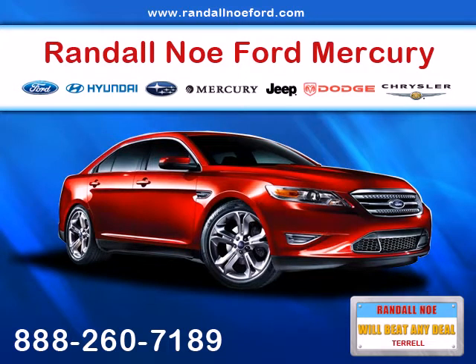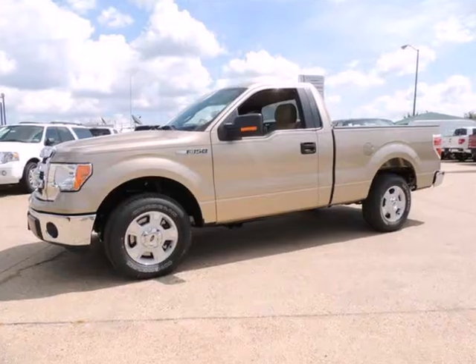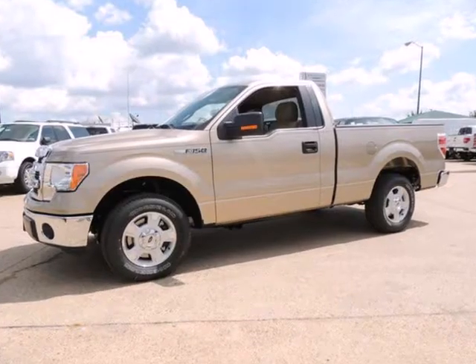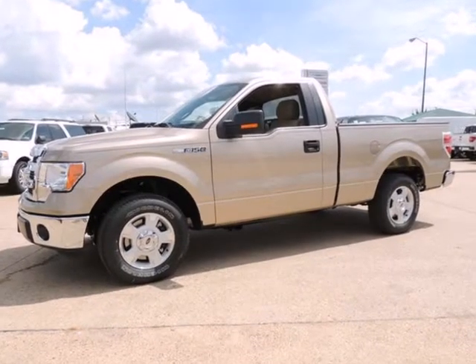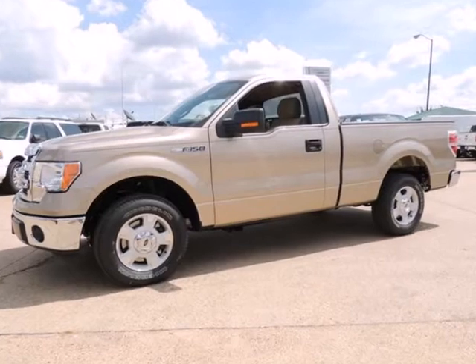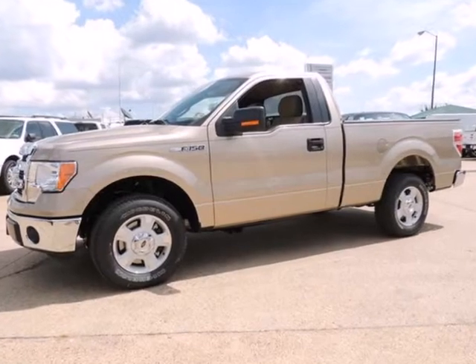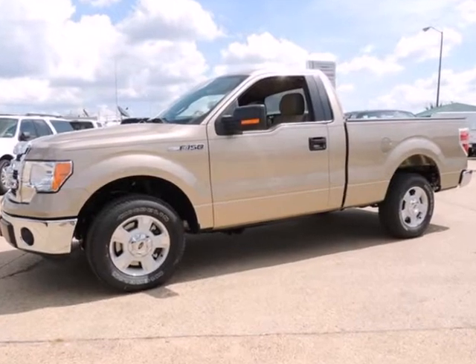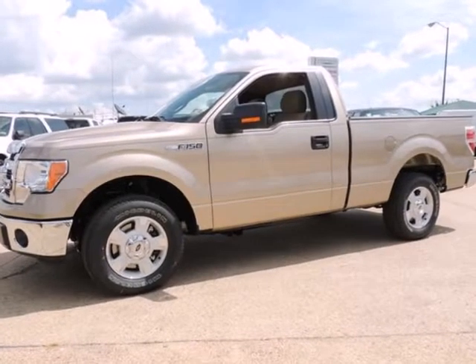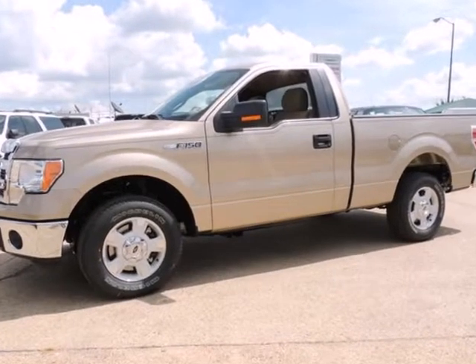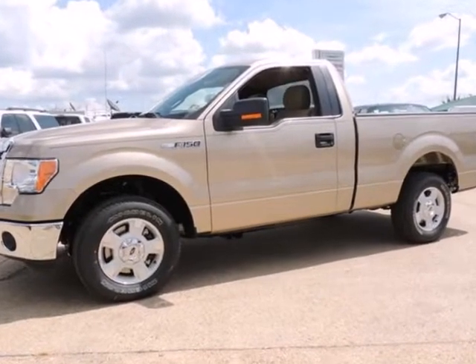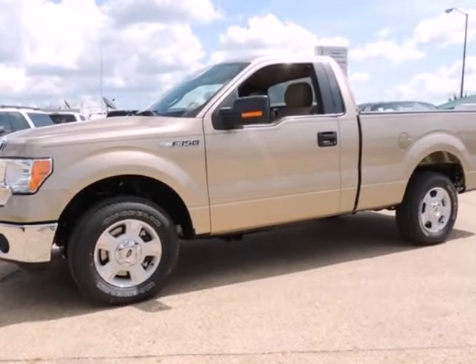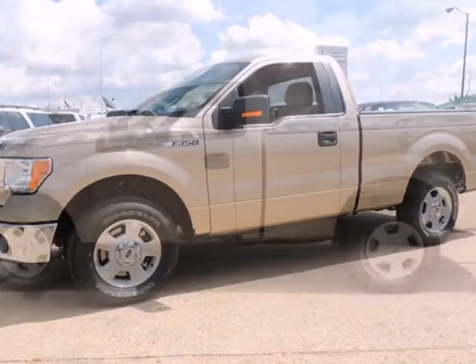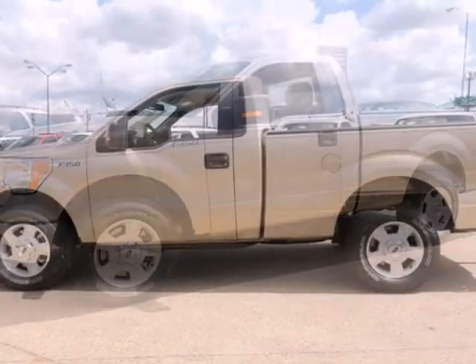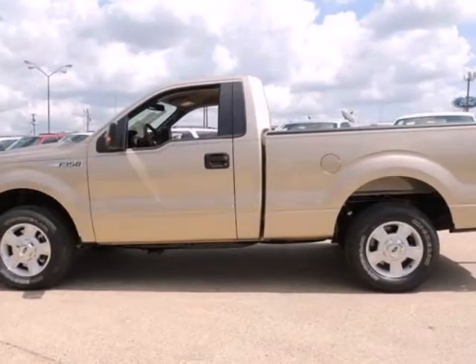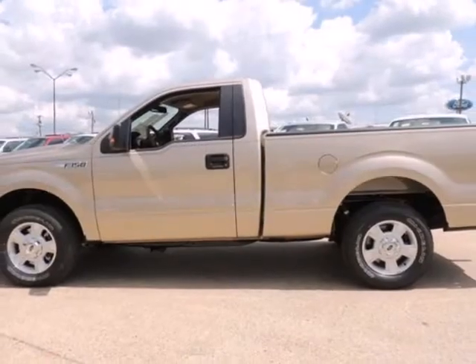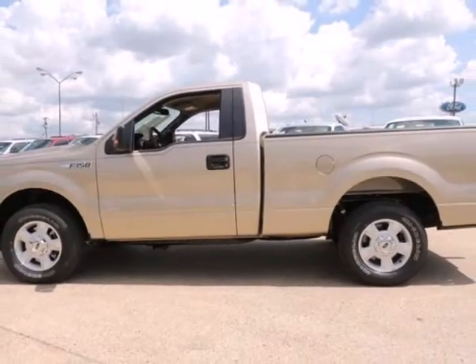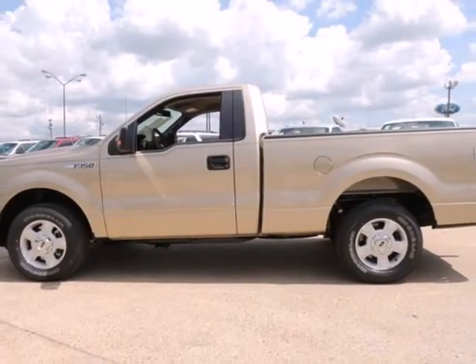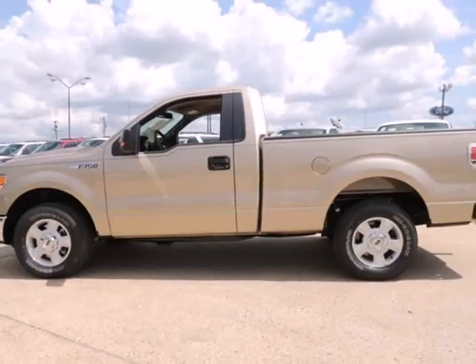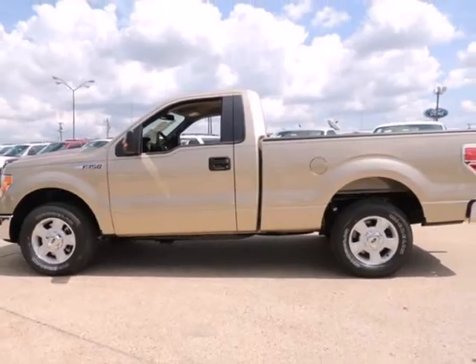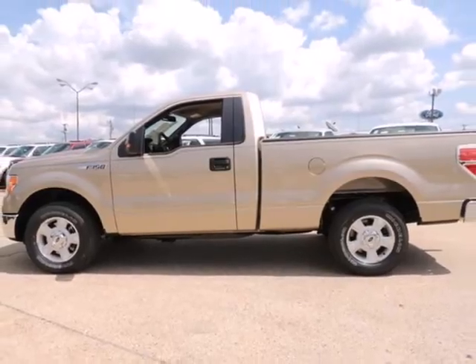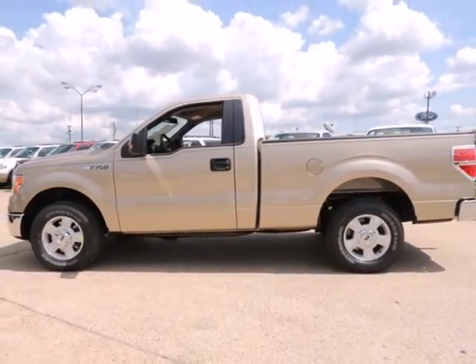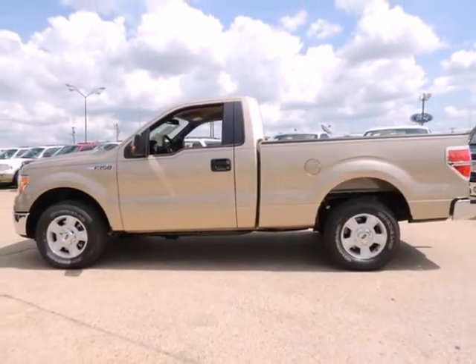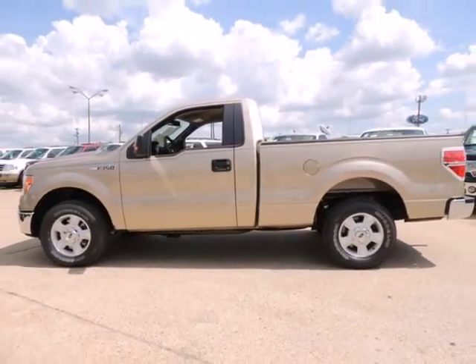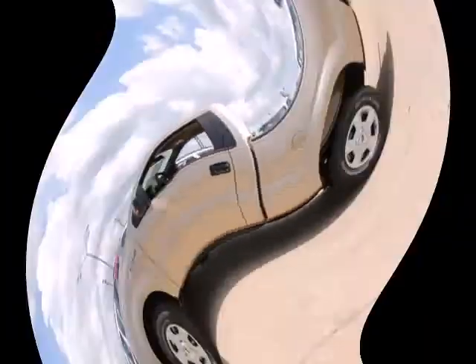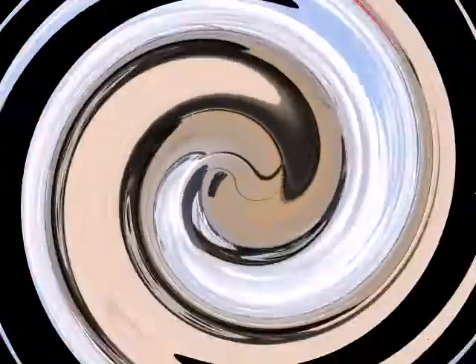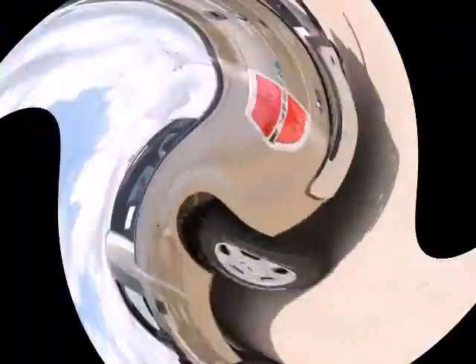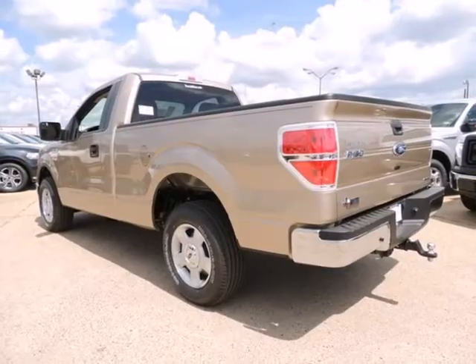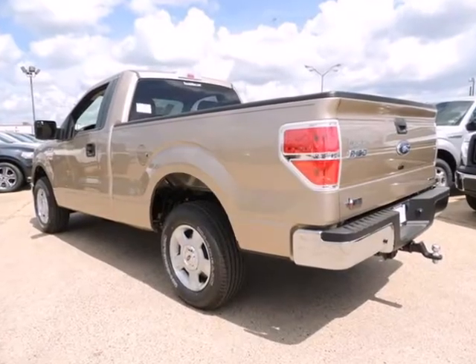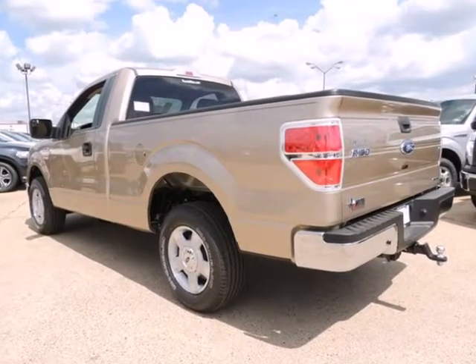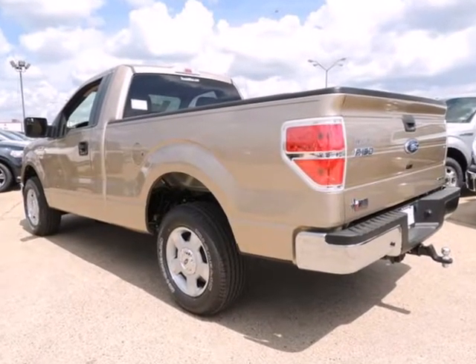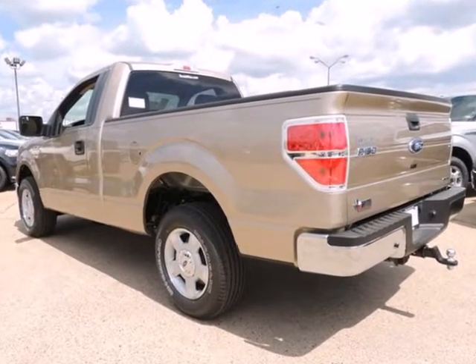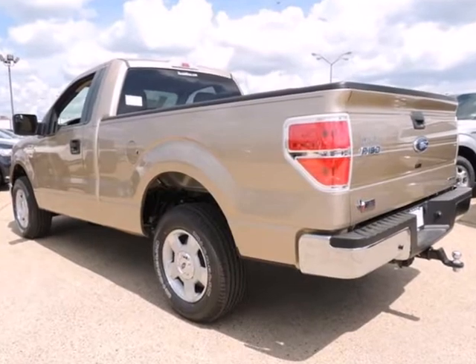We think you will love this new 2014 Ford F-150 two-wheel drive regular cab 6-and-a-half foot box XLT, which comes fully equipped with a security system, traction control, and many other features.